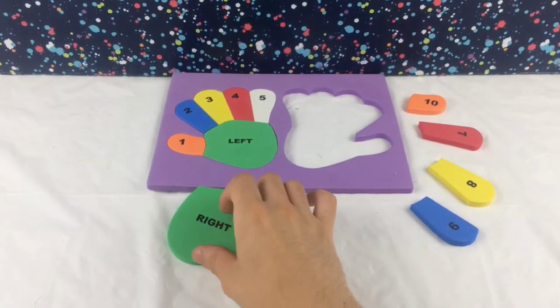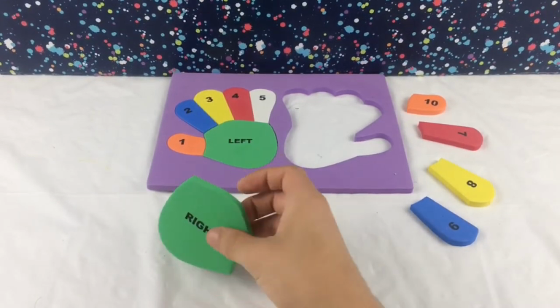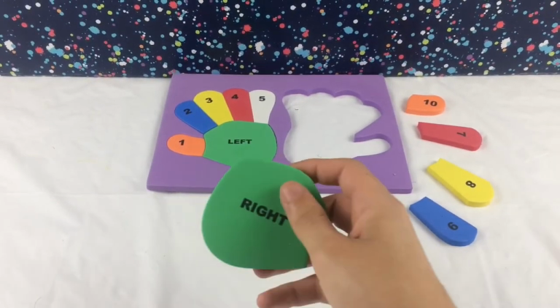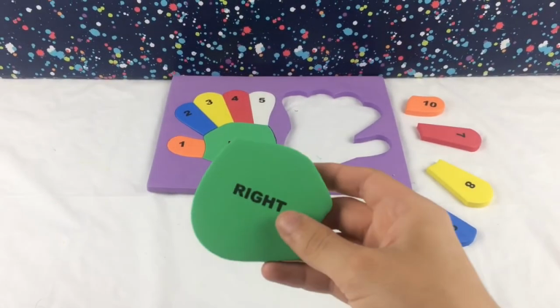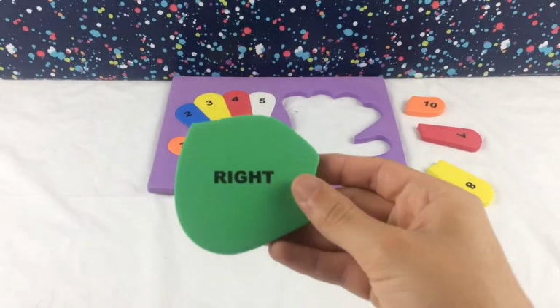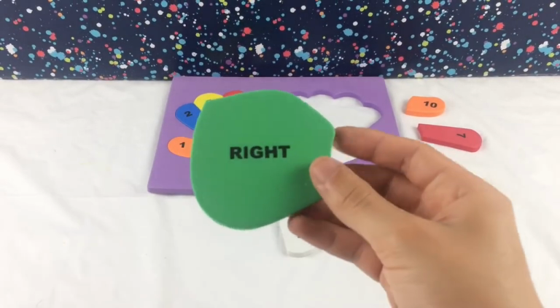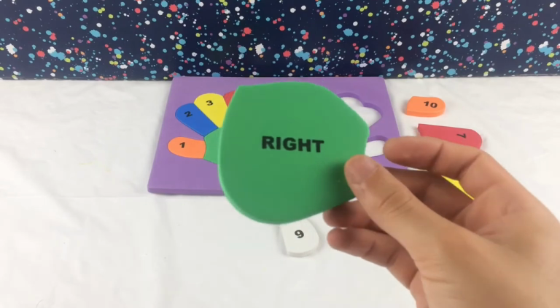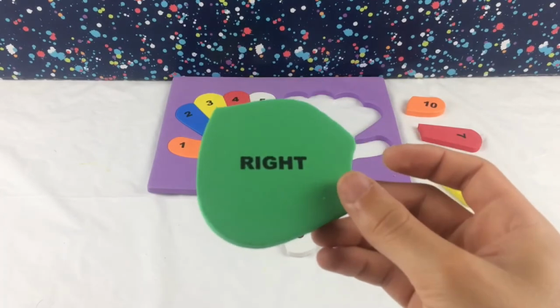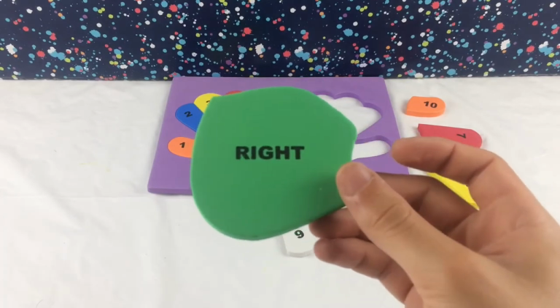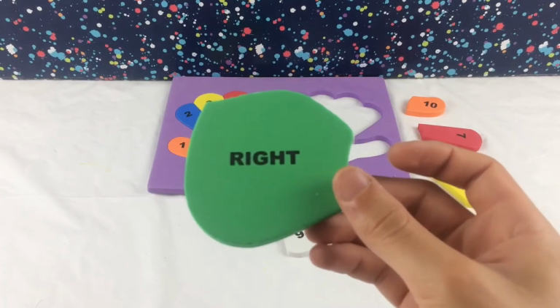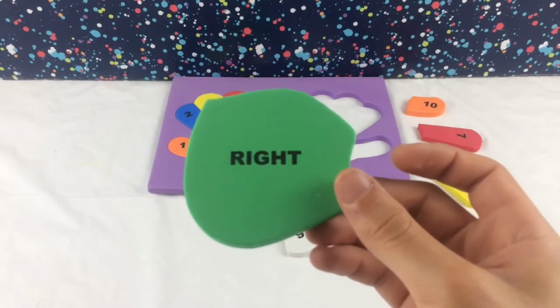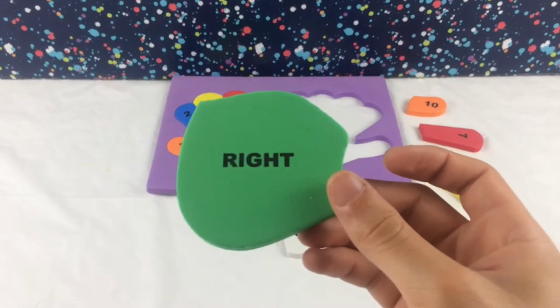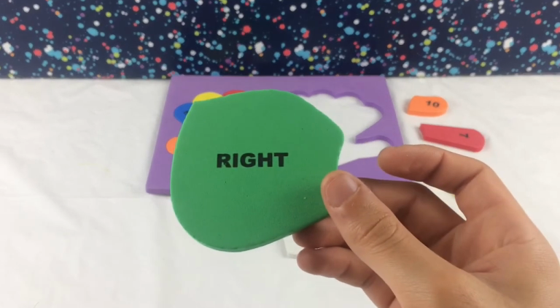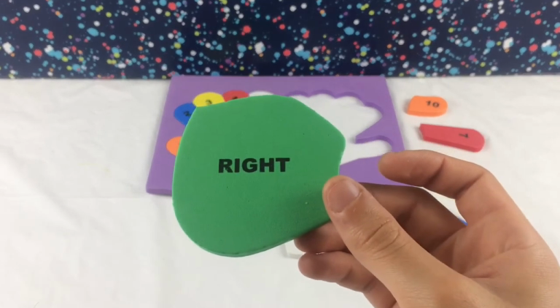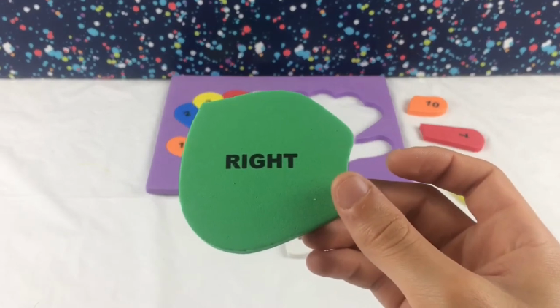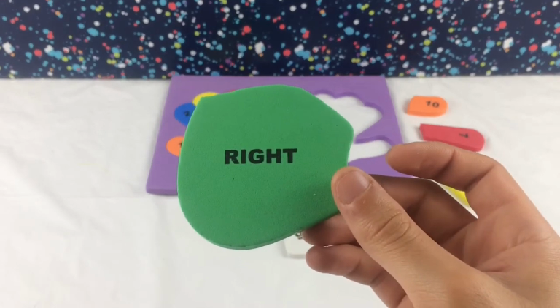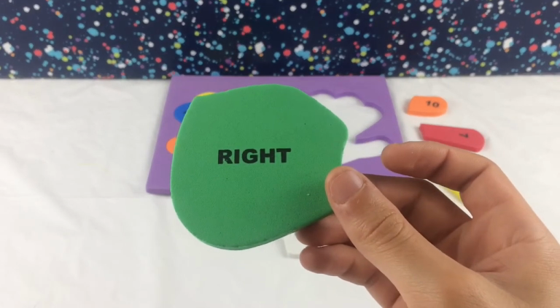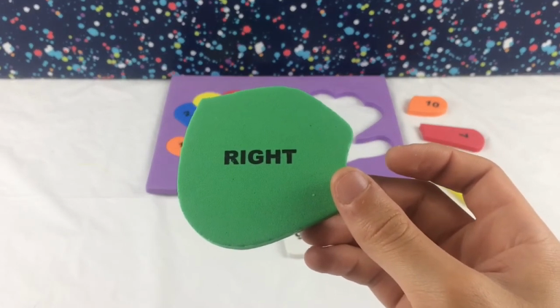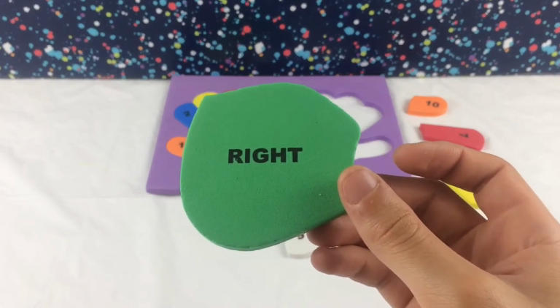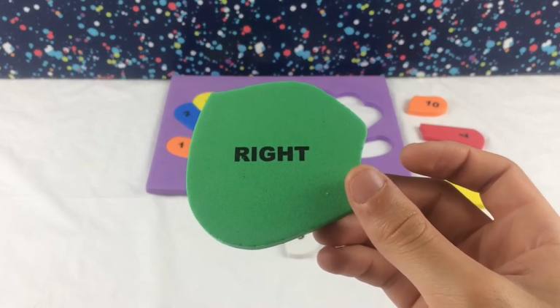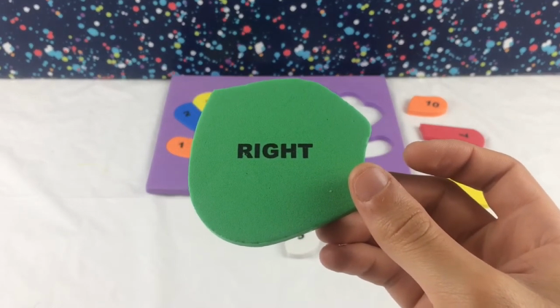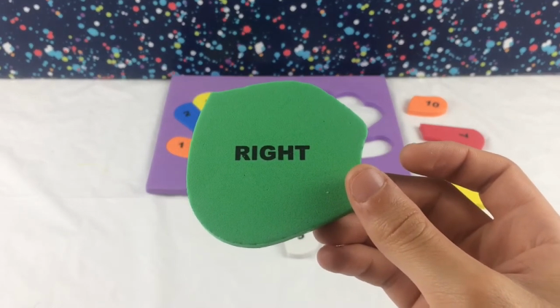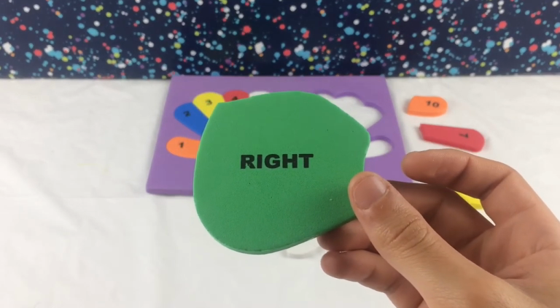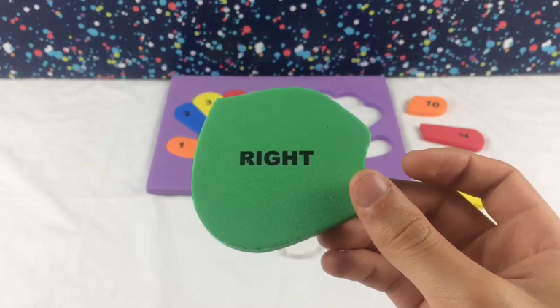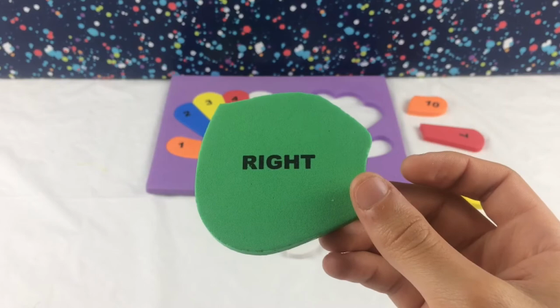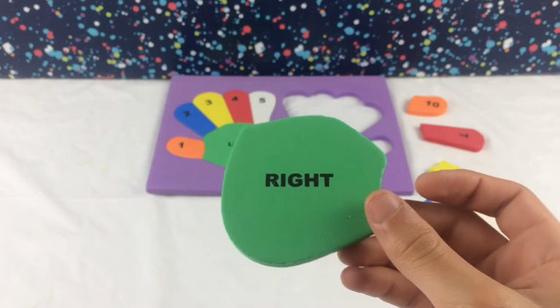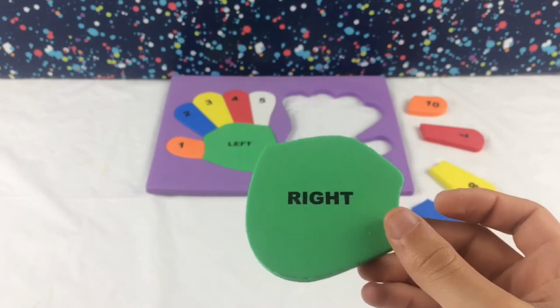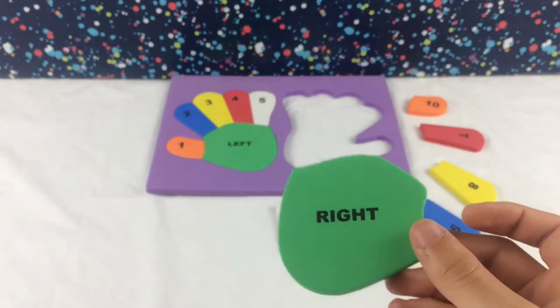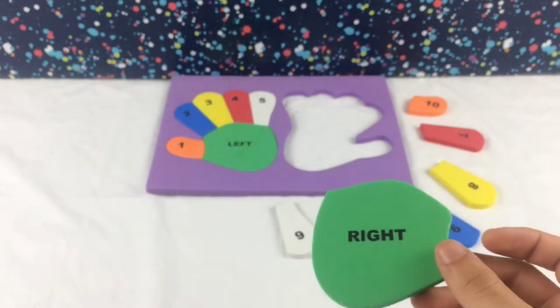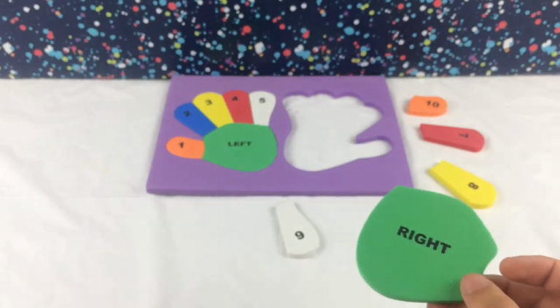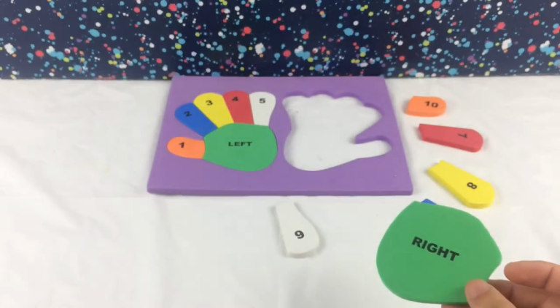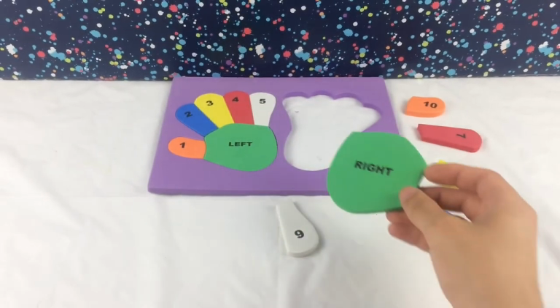Here we have the right palm. Now we both know it goes to the right hand kids. Let's put it on.